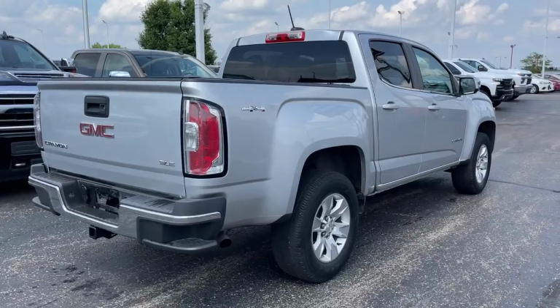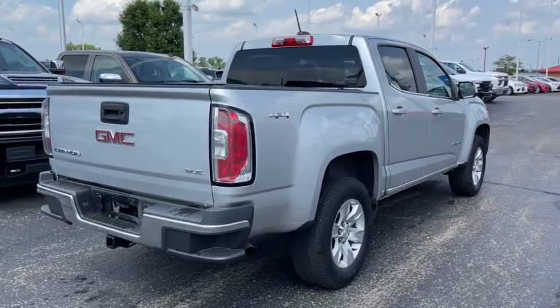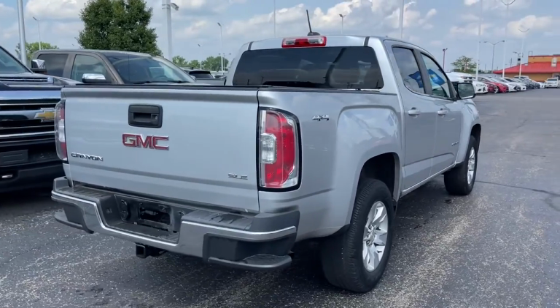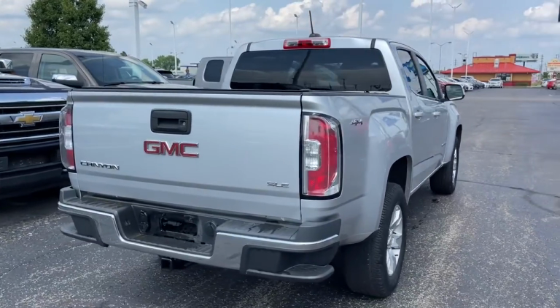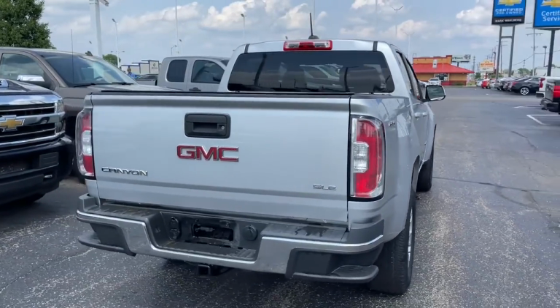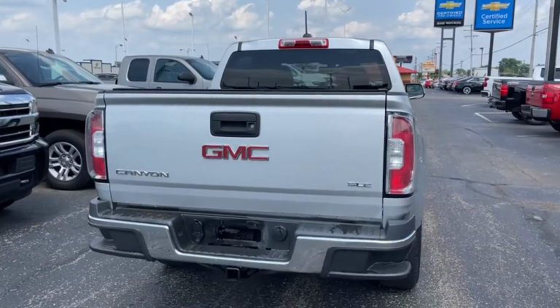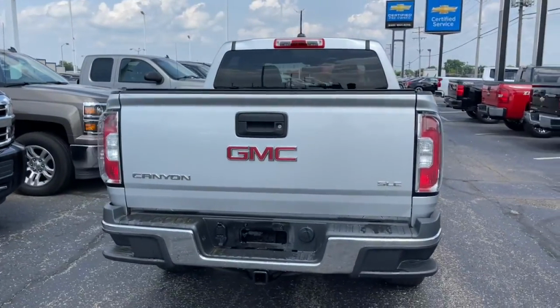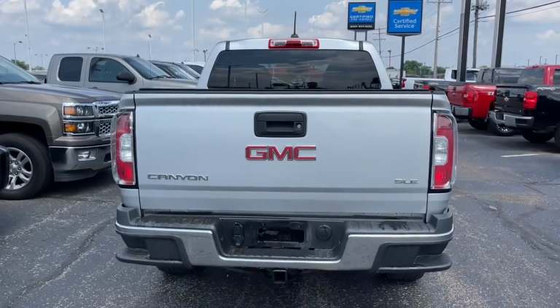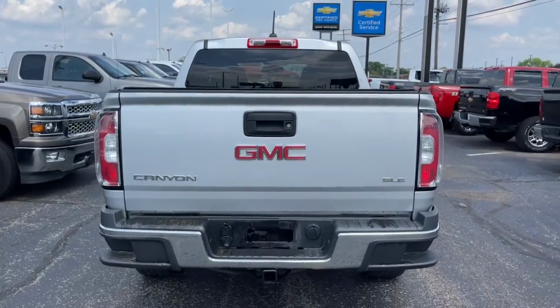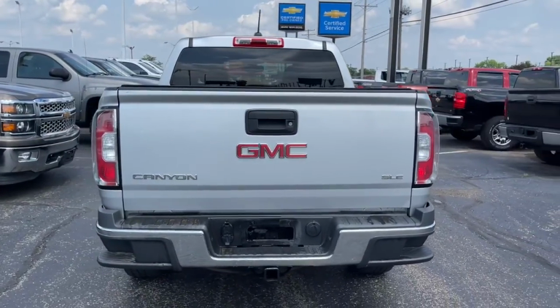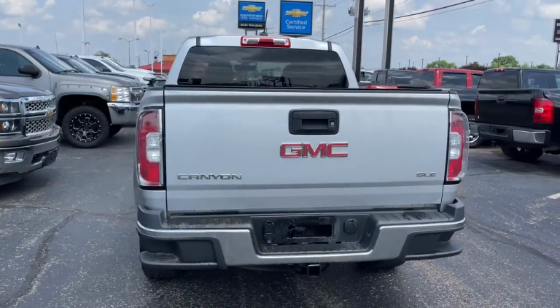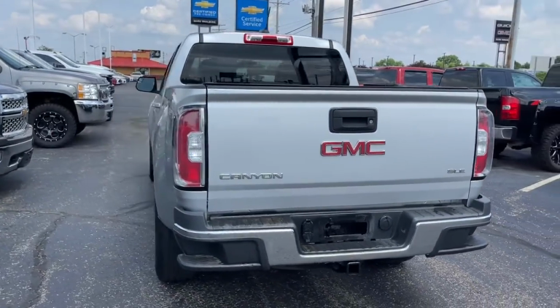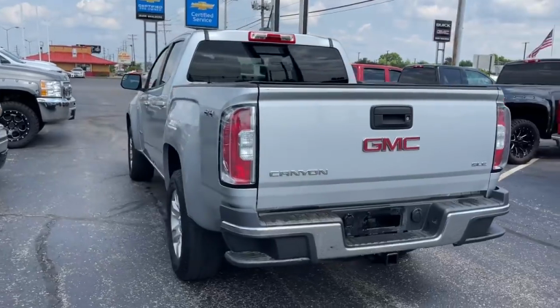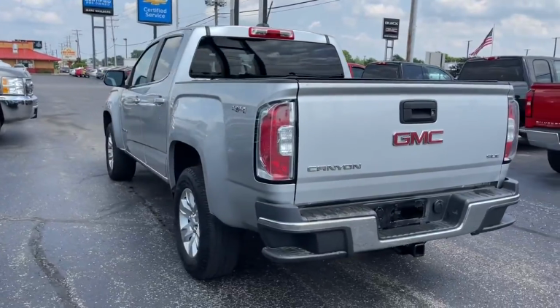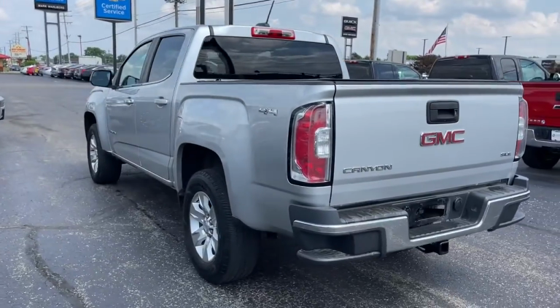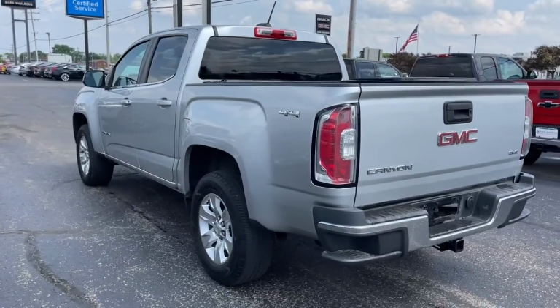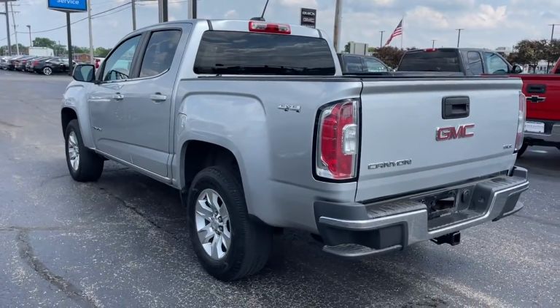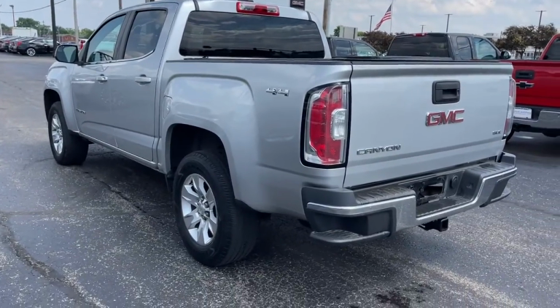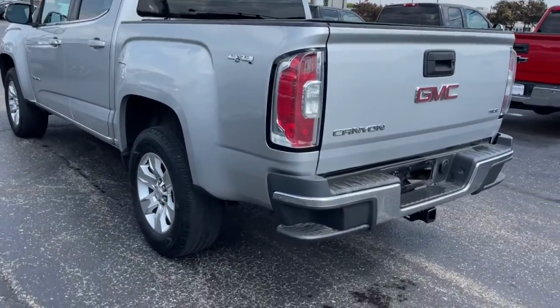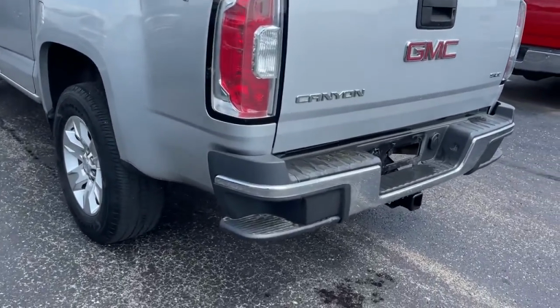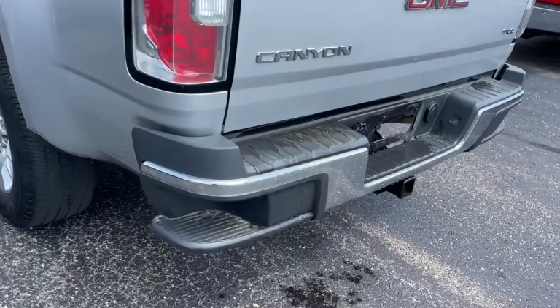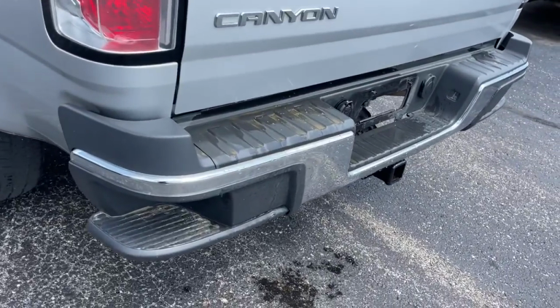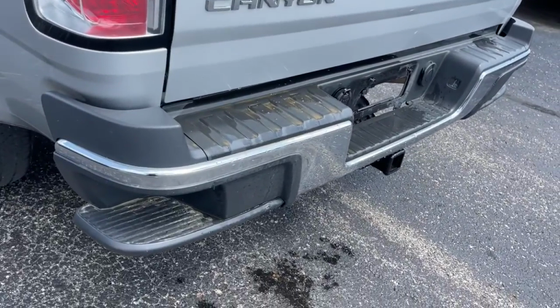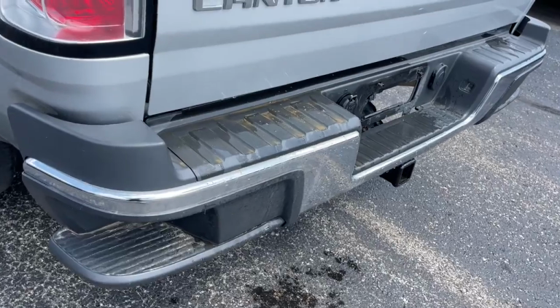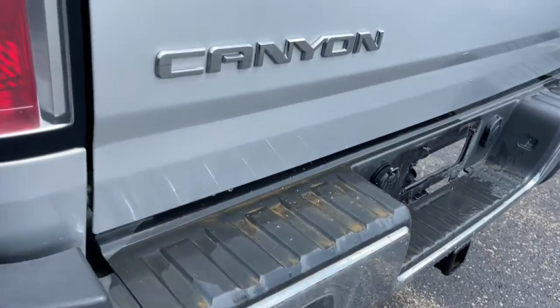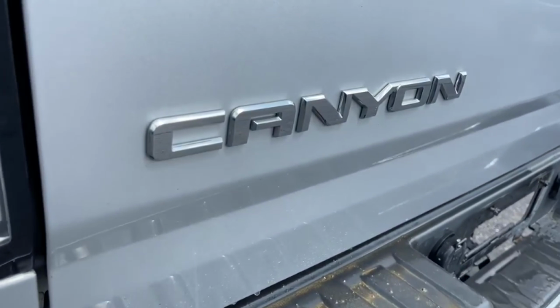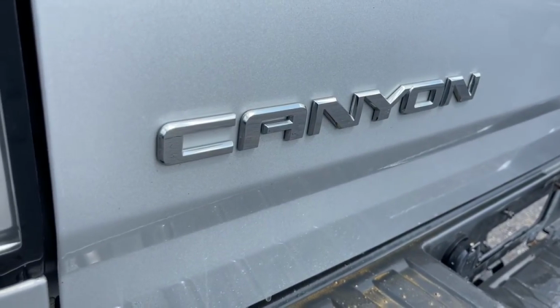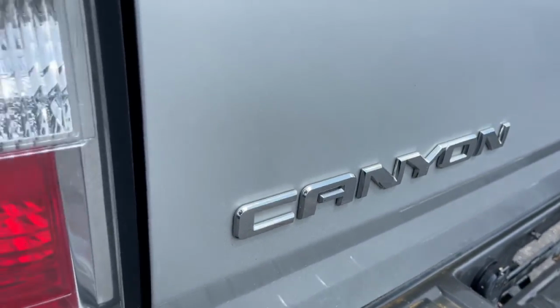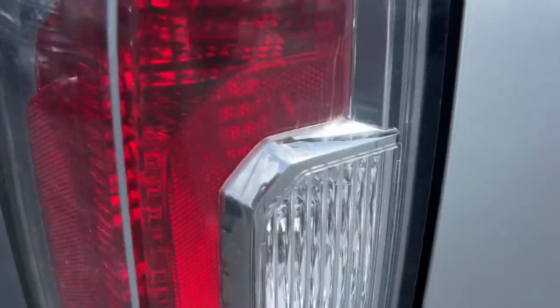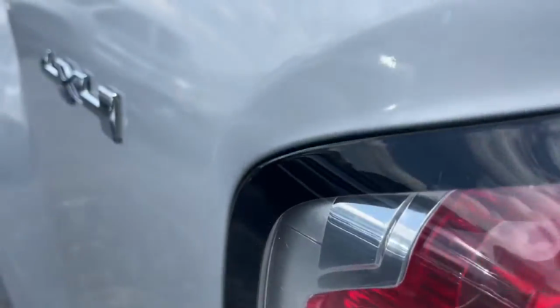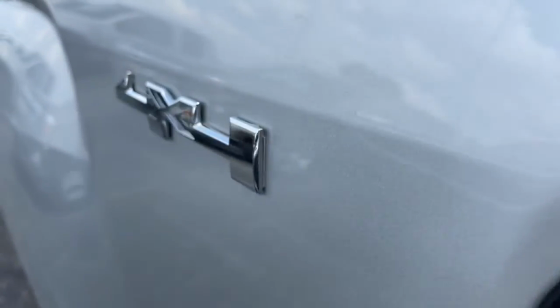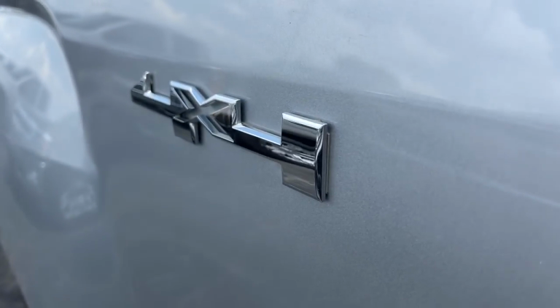Here's a well-built Canyon that's right-sized to fit perfectly into your modern lifestyle. Its quiet, well-equipped cabin offers the space, connectivity, and storage you want, while its impressive cargo bed and towing ability give you the utility you need.